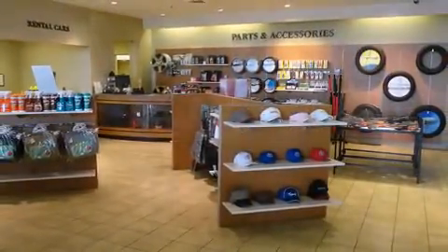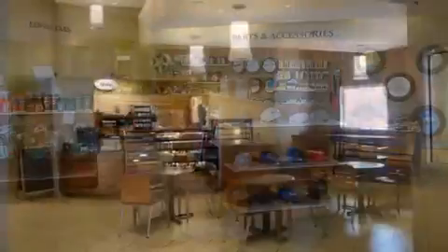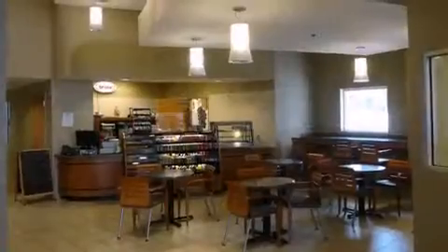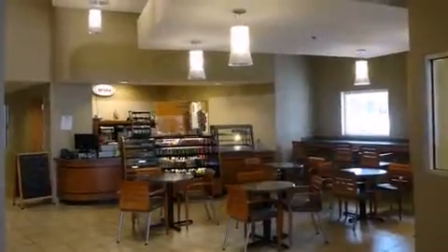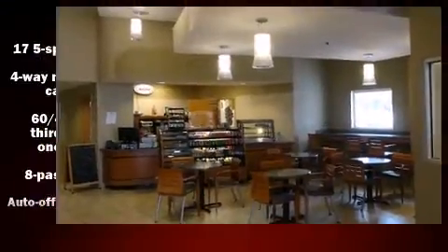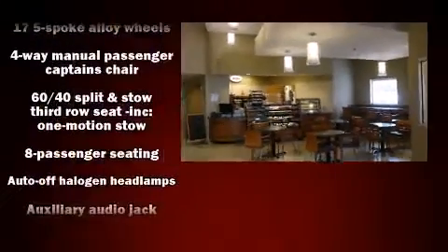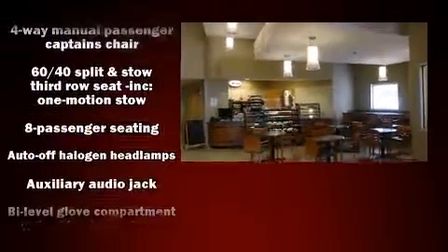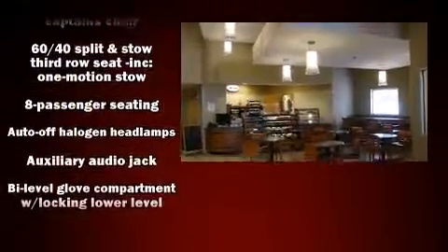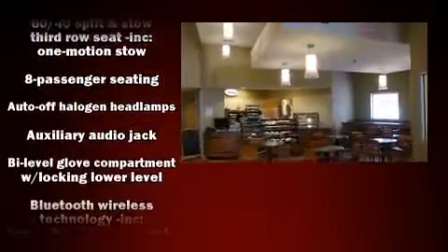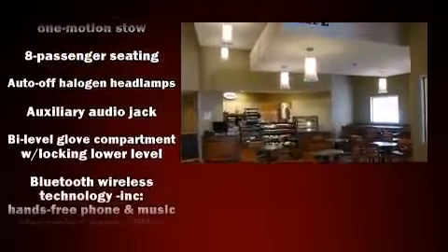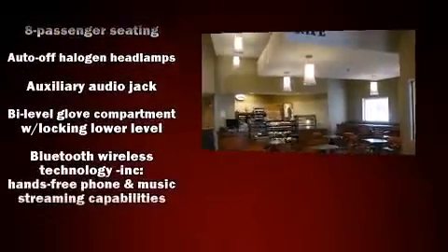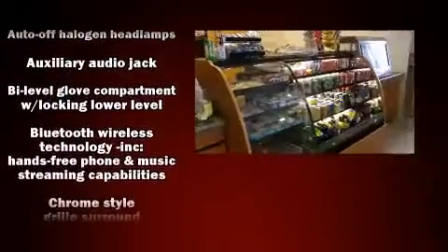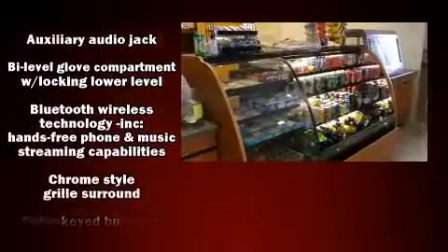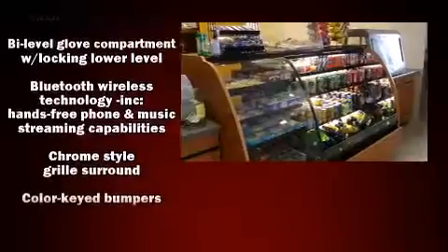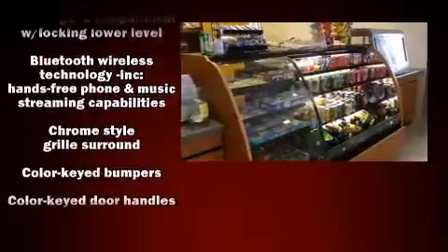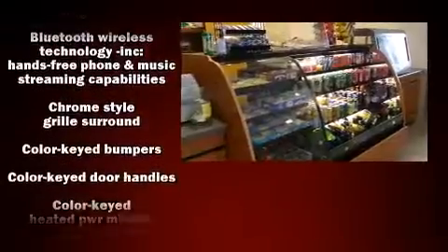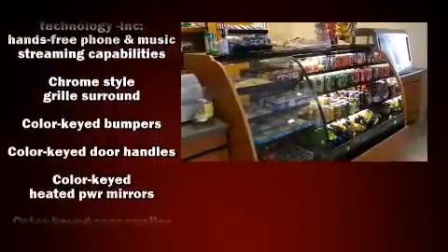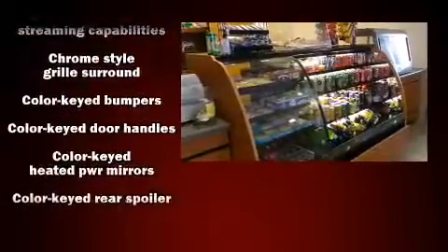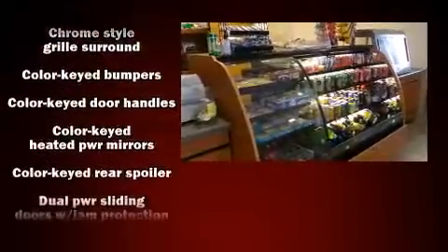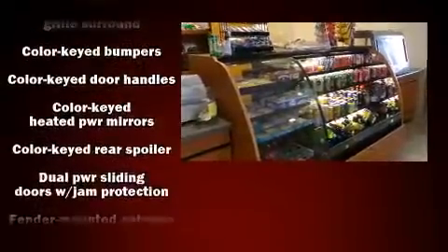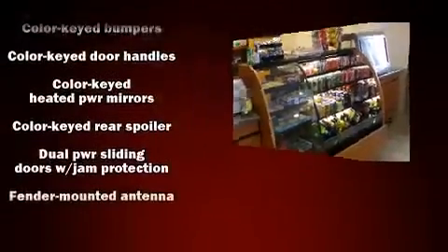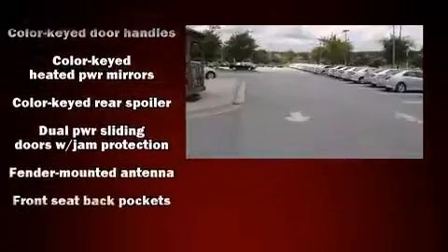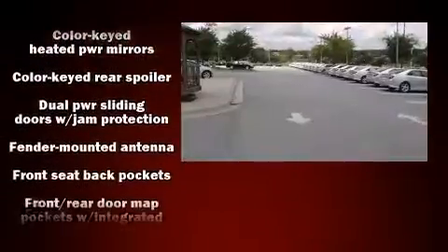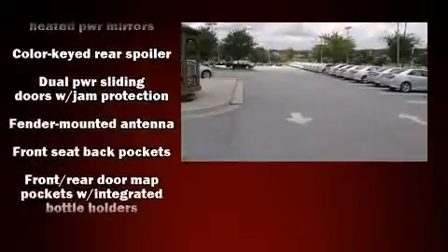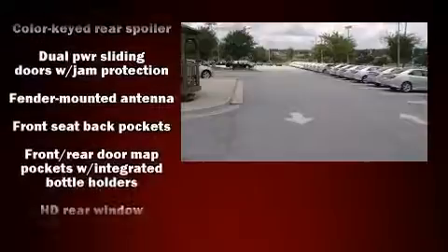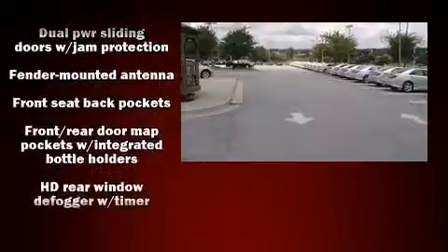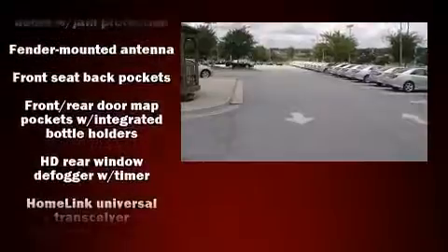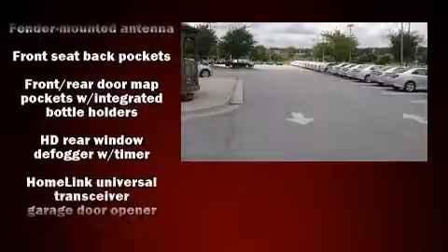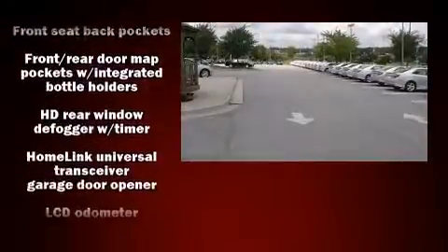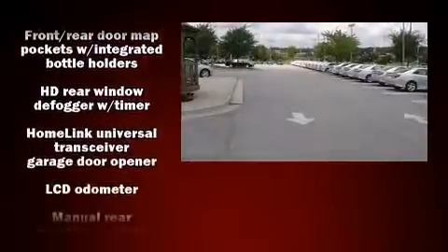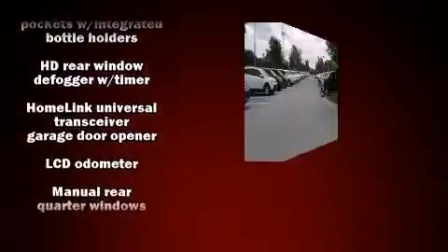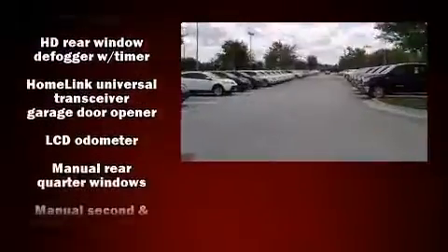Toyota ensures the safety and security of its passengers with equipment such as front and side impact airbags, brake assist, anti-whiplash front head restraints, a panic alarm, and four-wheel disc brakes with ABS.